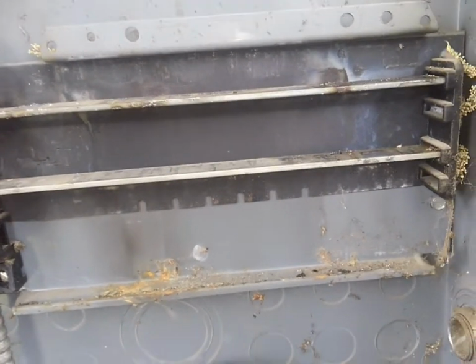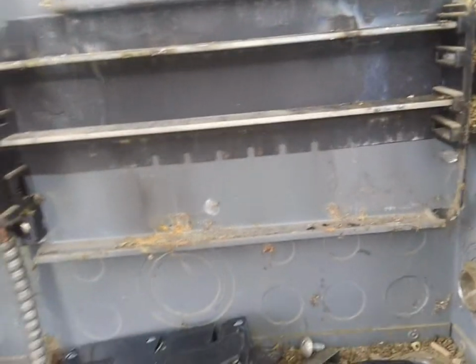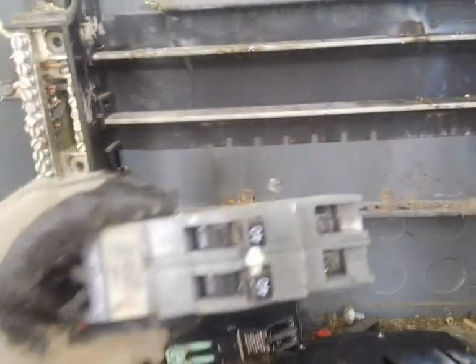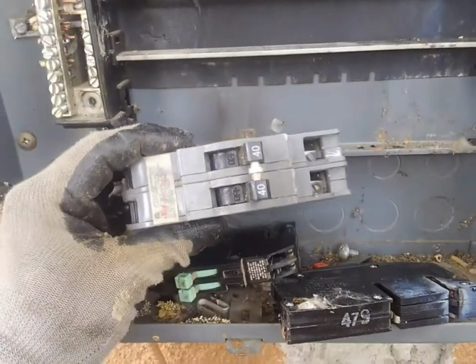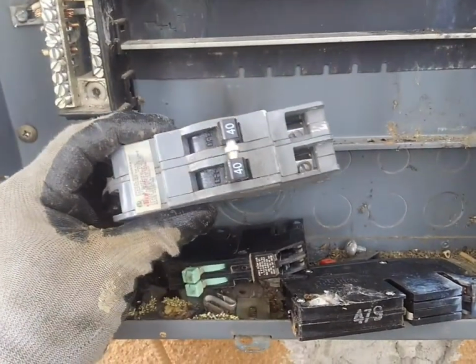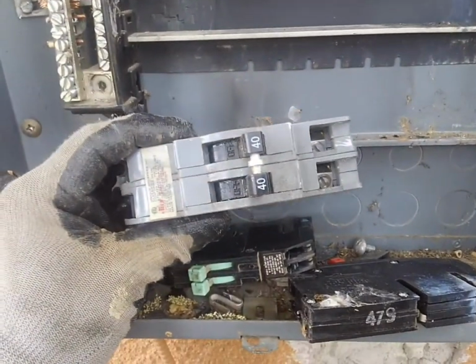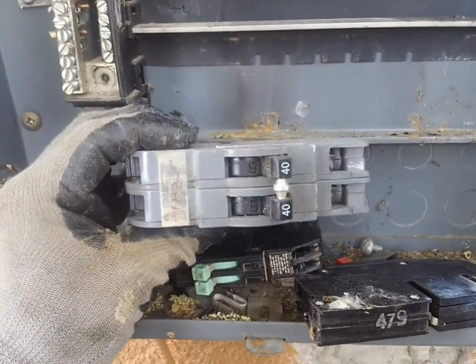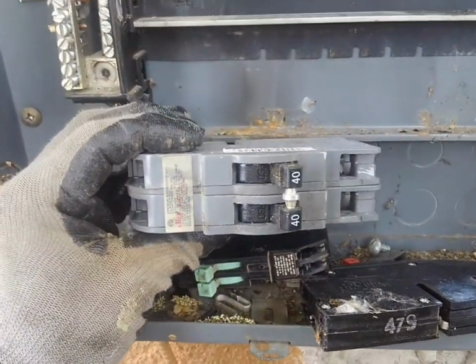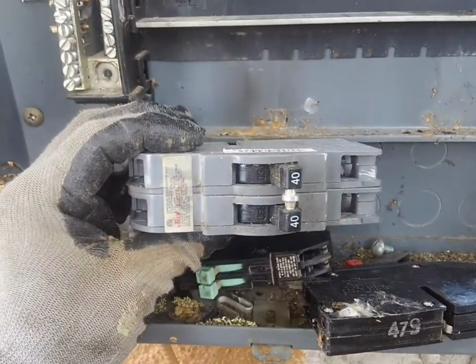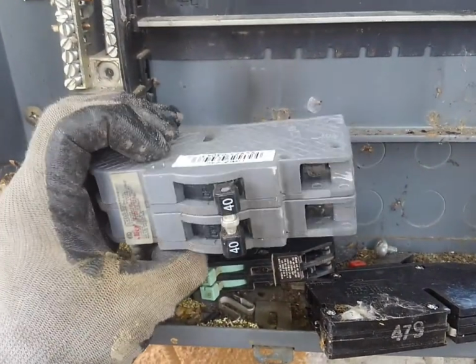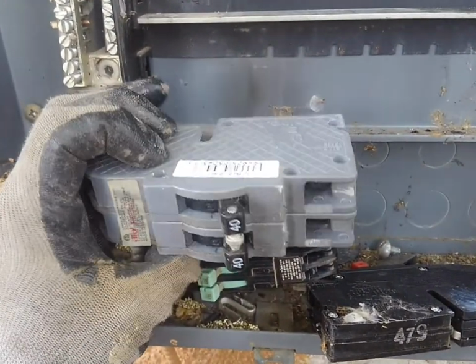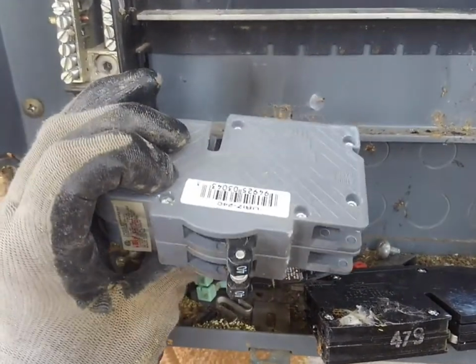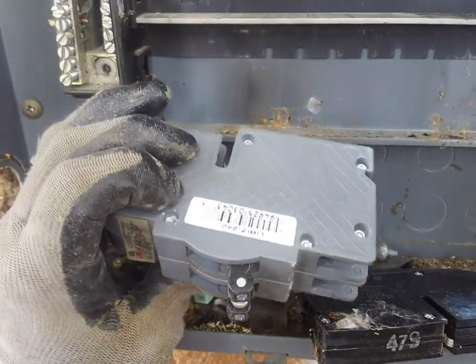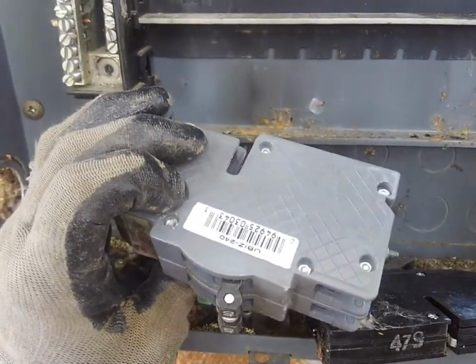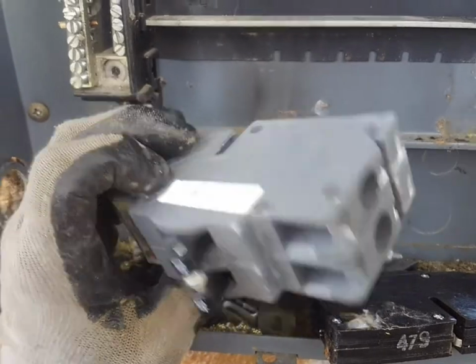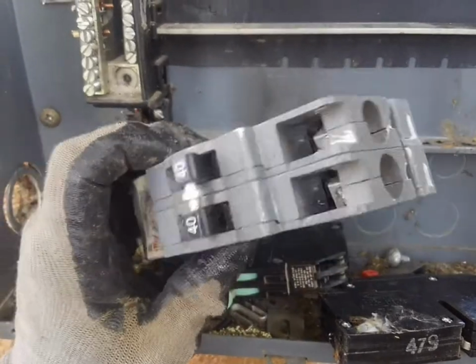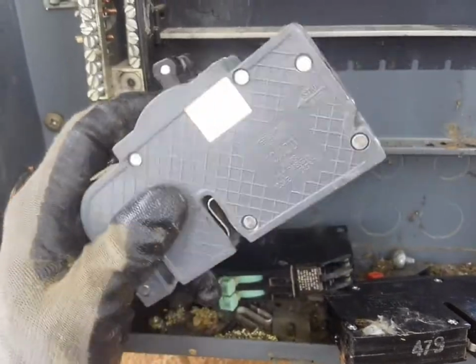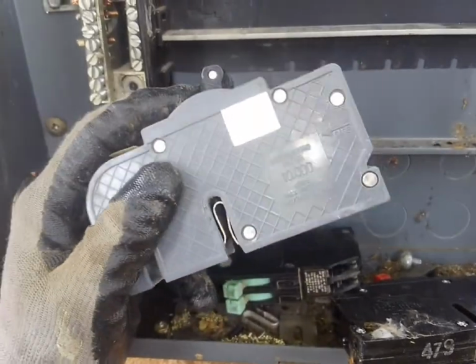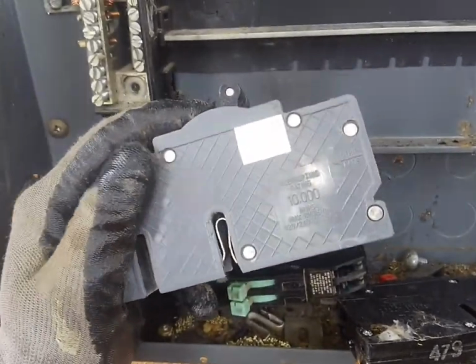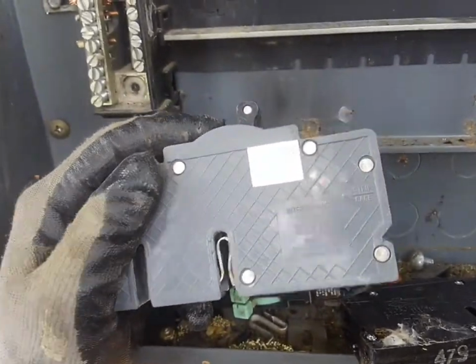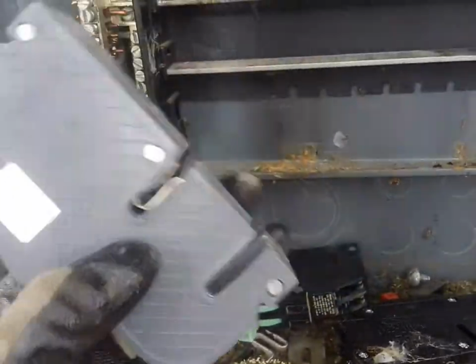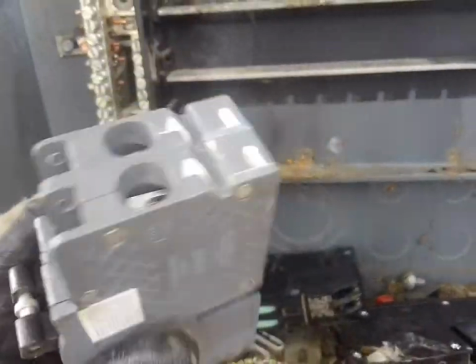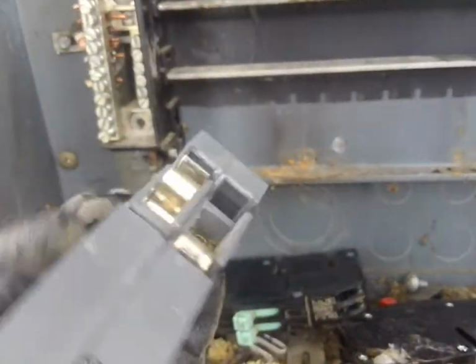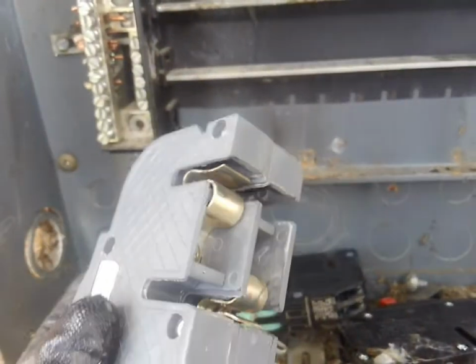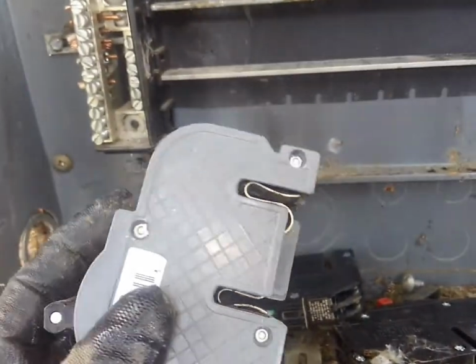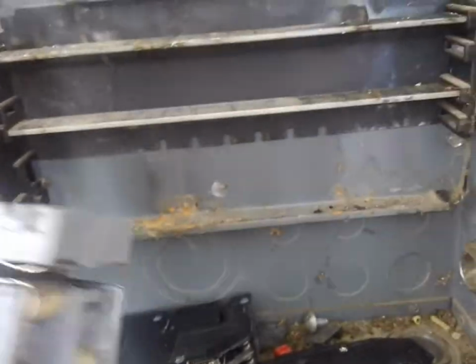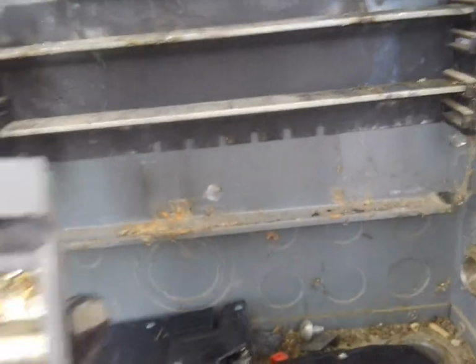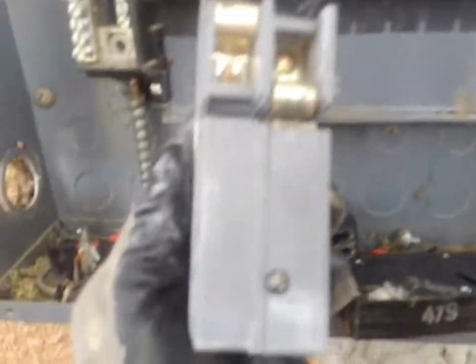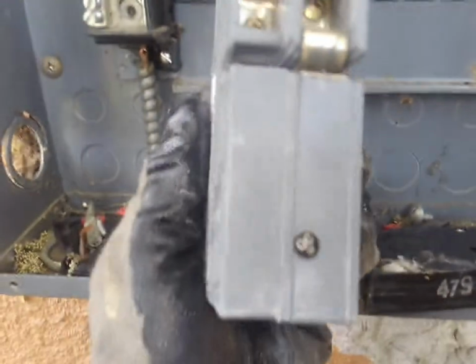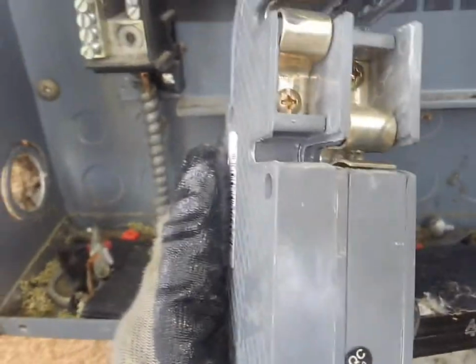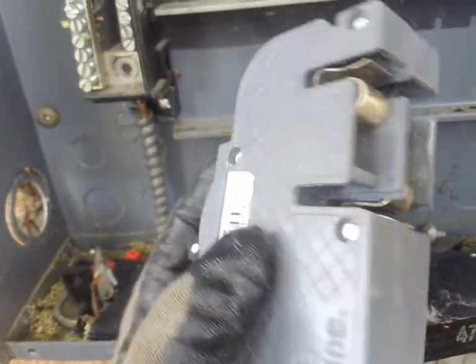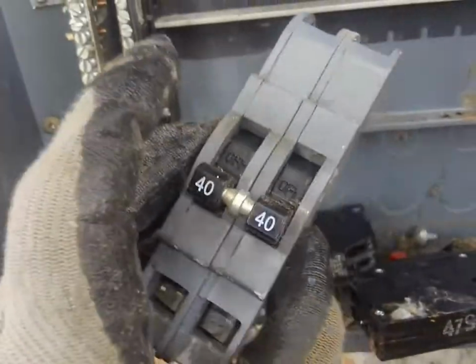This is a newer model circuit breaker — no more than 20 years old, probably less. This is the exact stuff you buy when you go in for replacement circuit breakers.